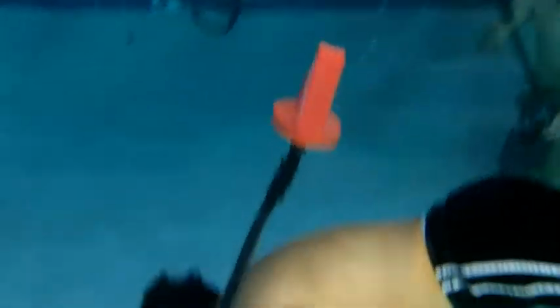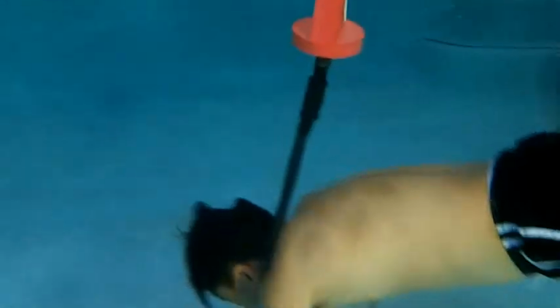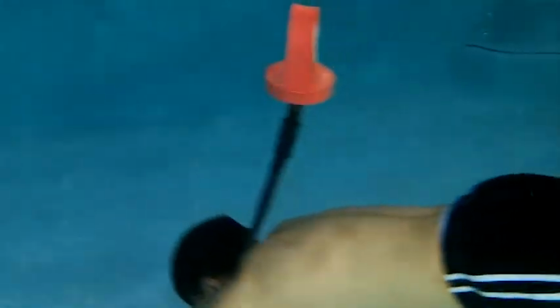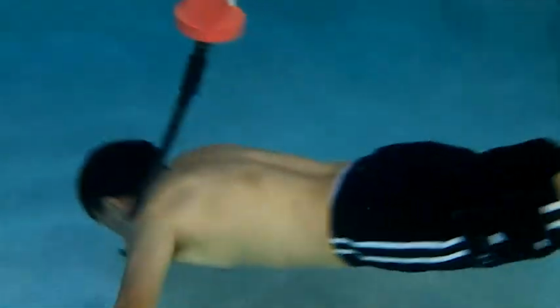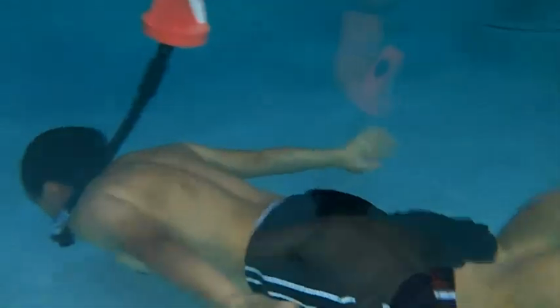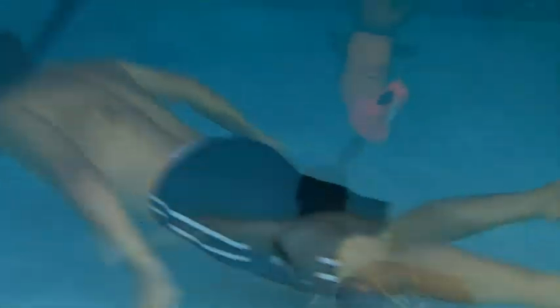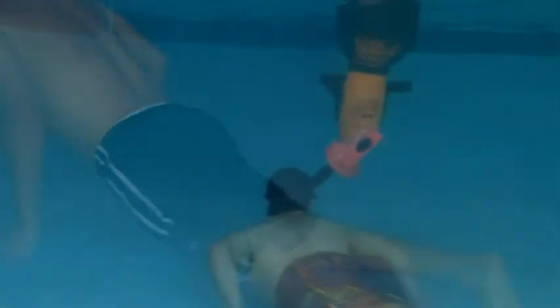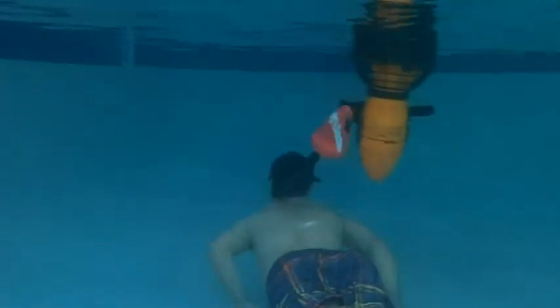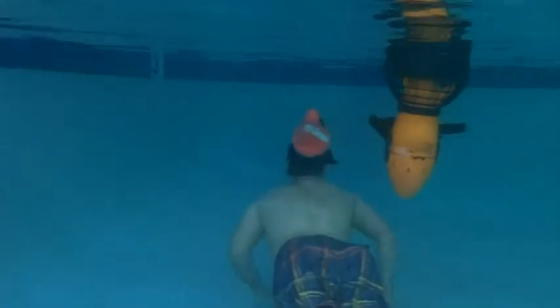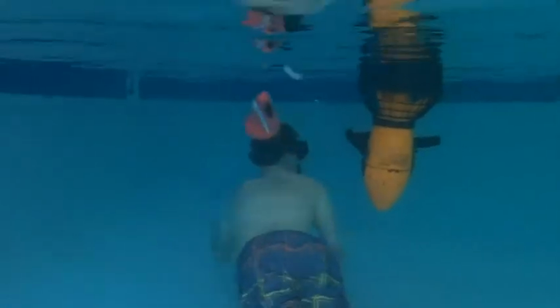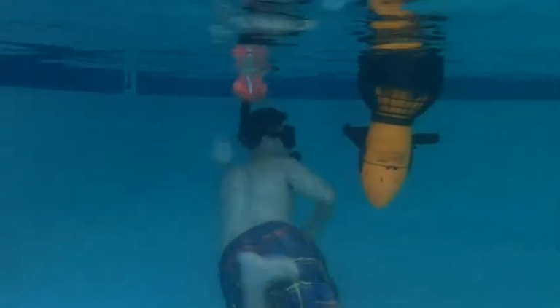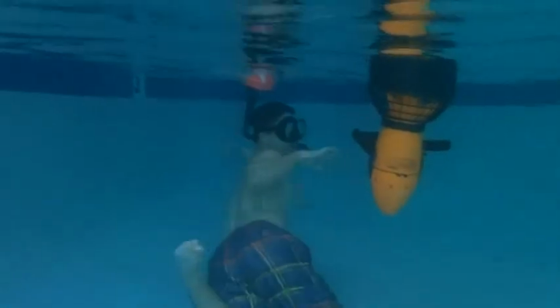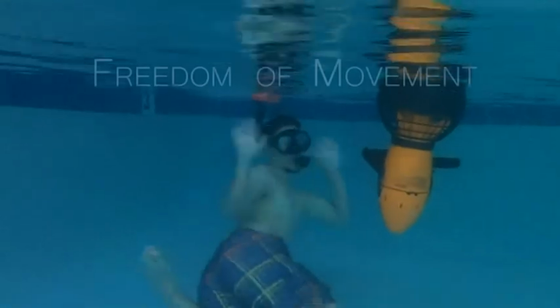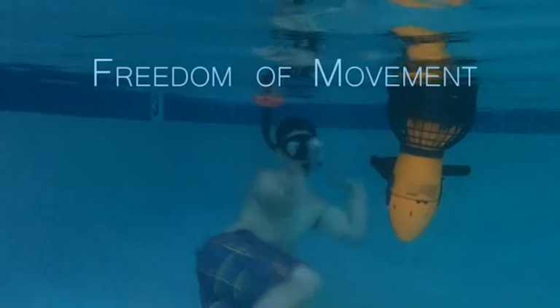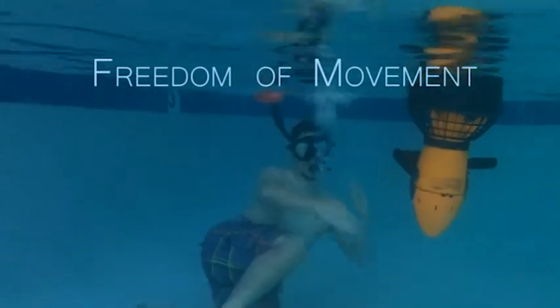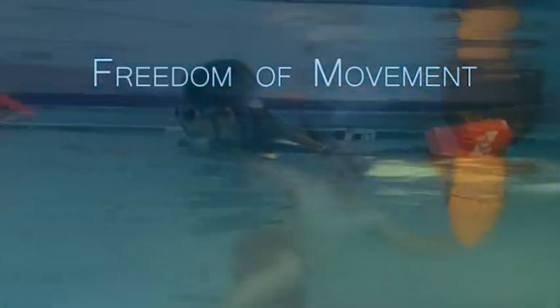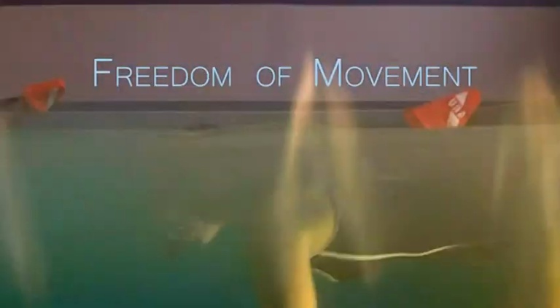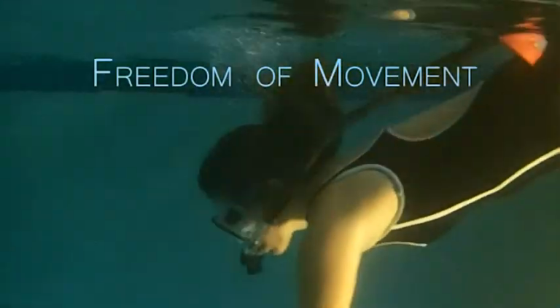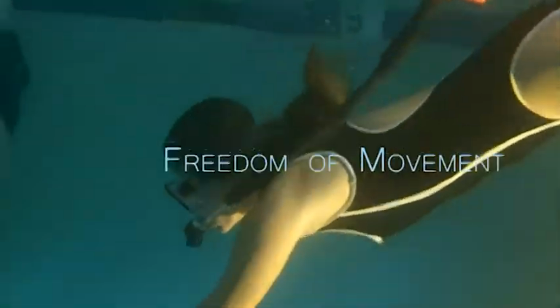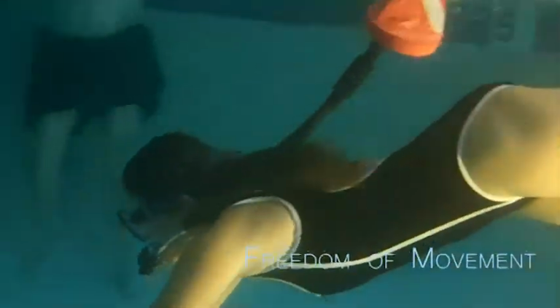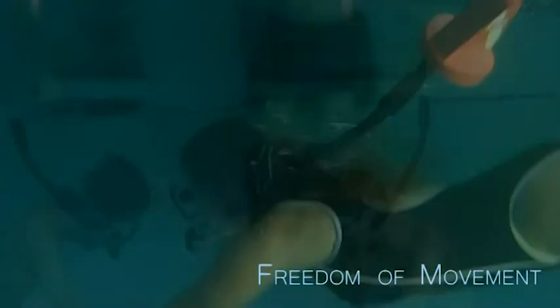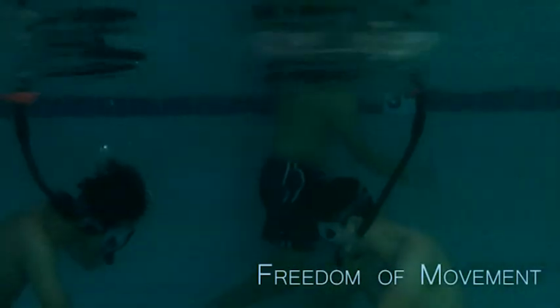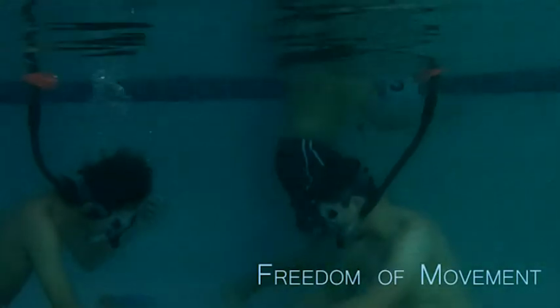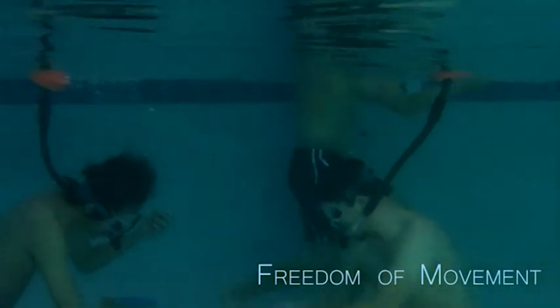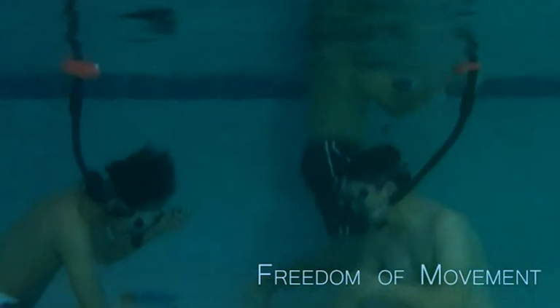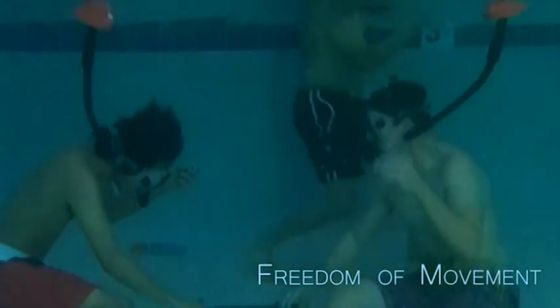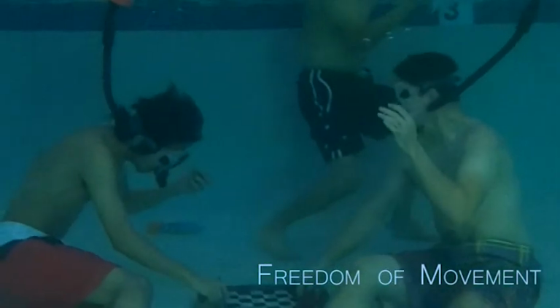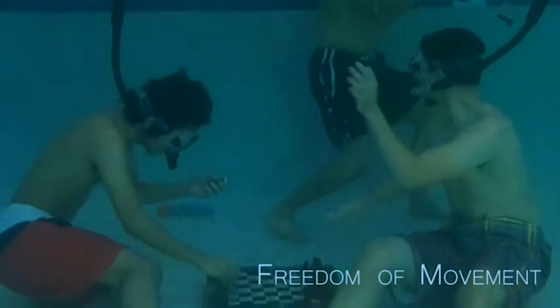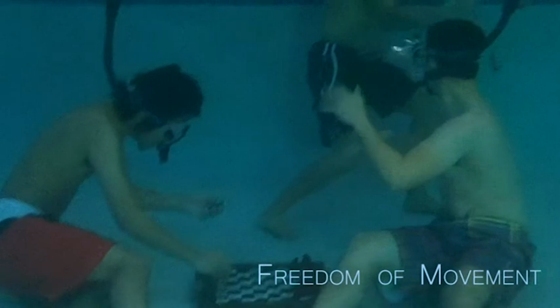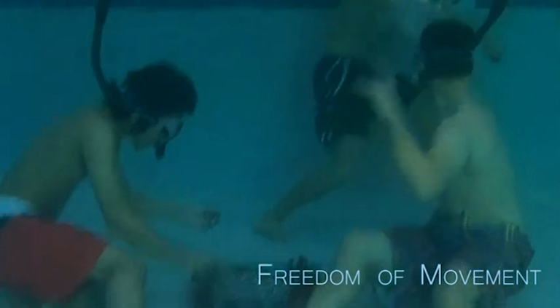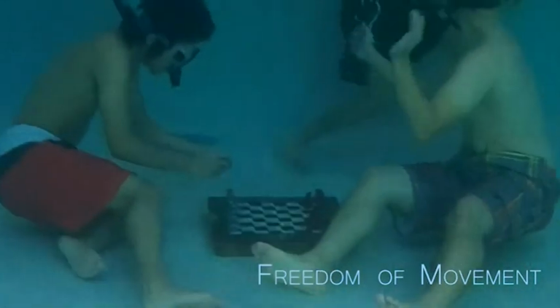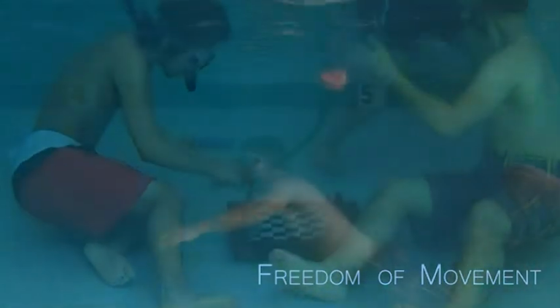The UBA is built with a flexible tubing design to provide maximum freedom of movement. Diving, exploring, and even playing underwater games can easily be done with the UBA.